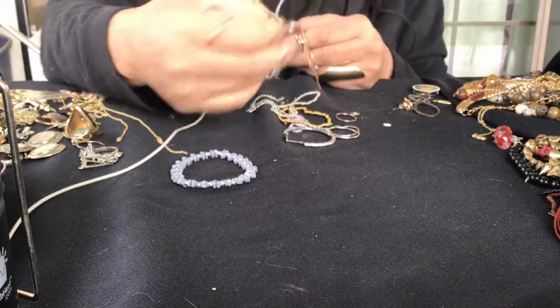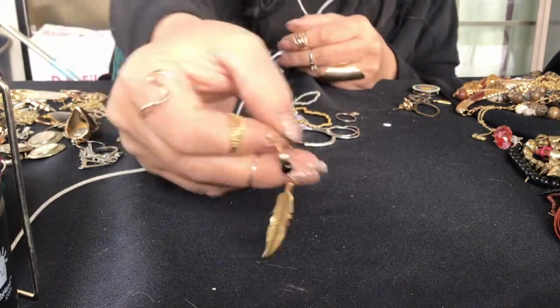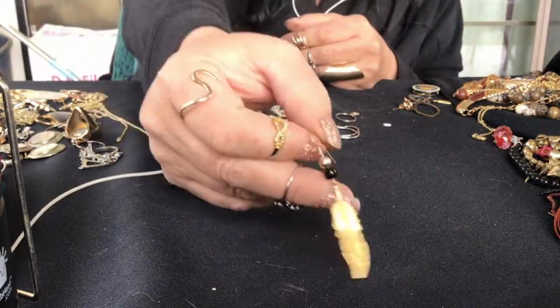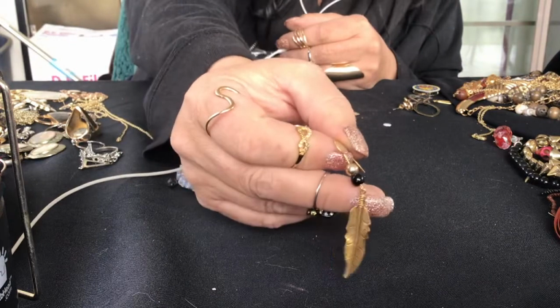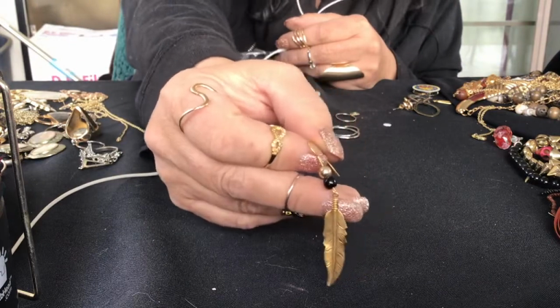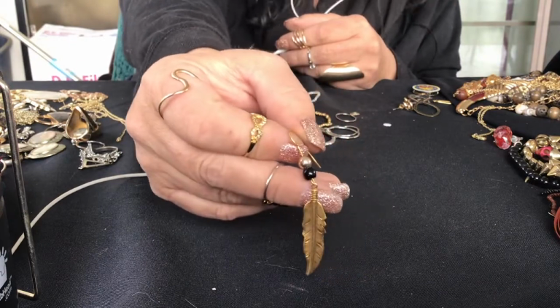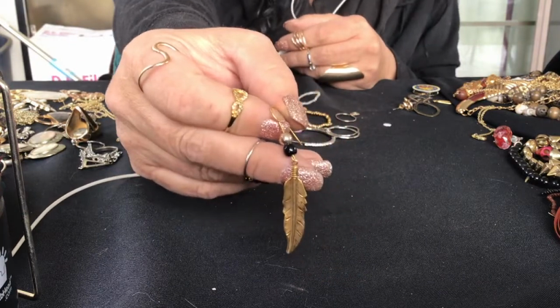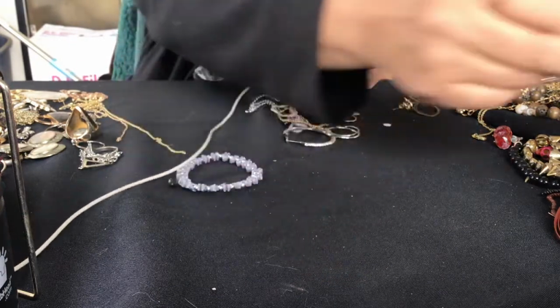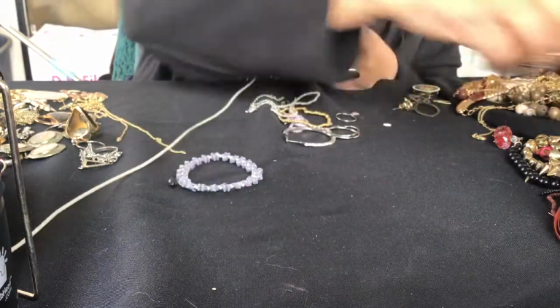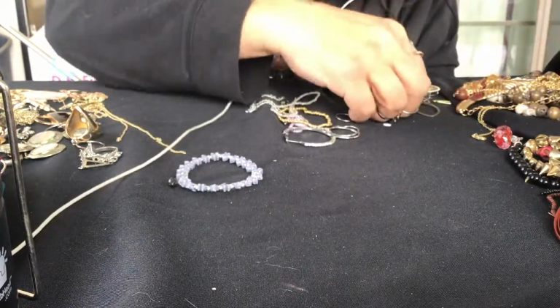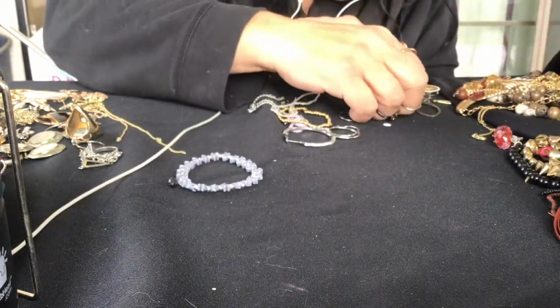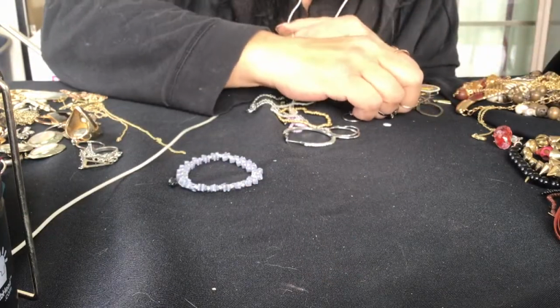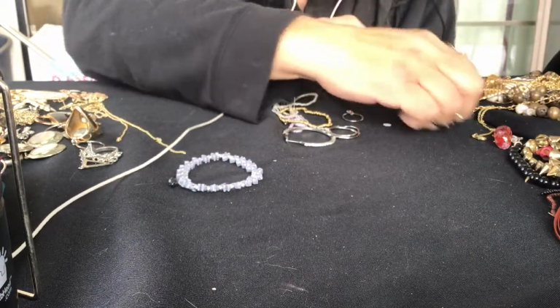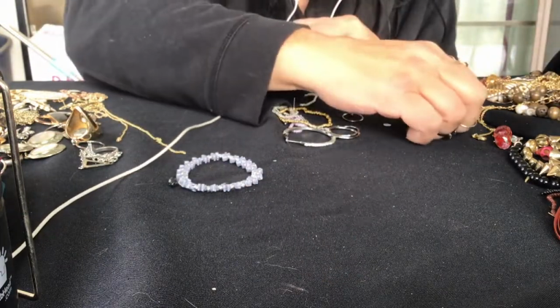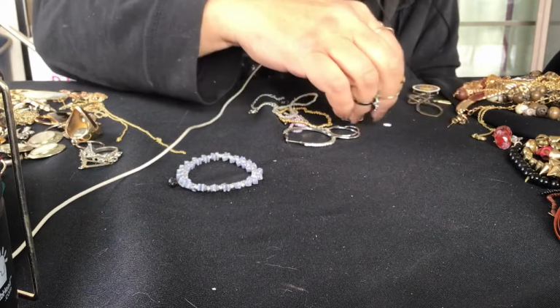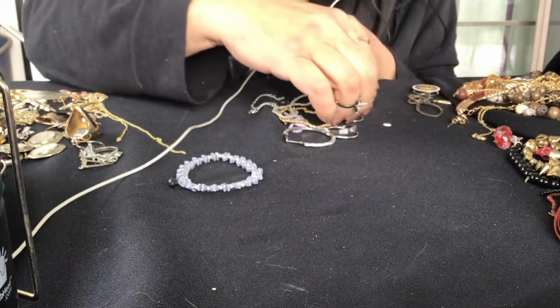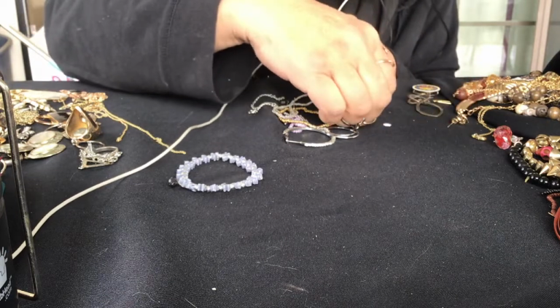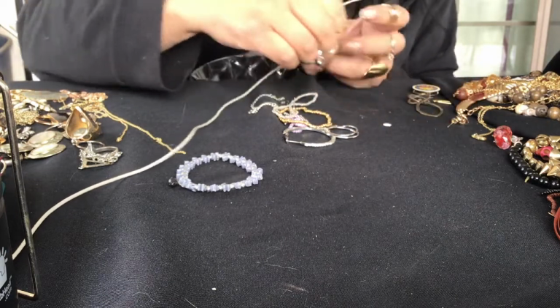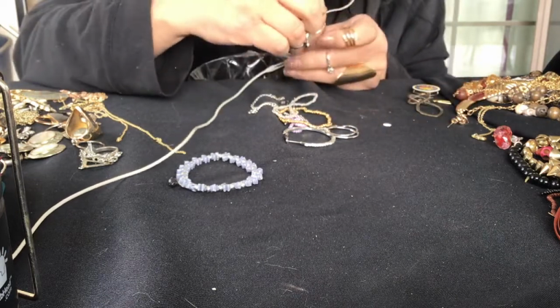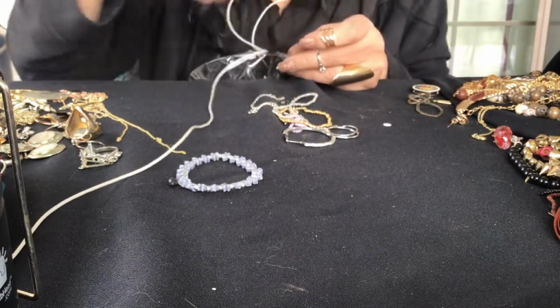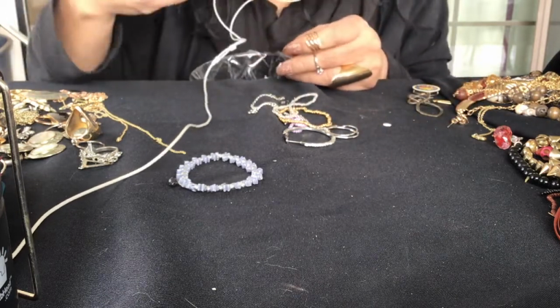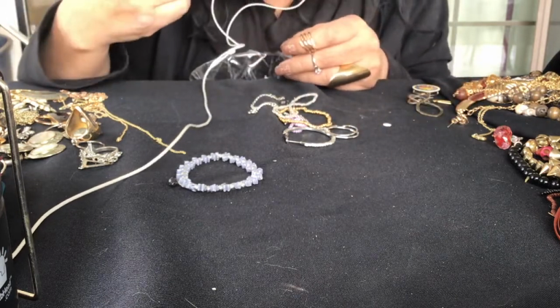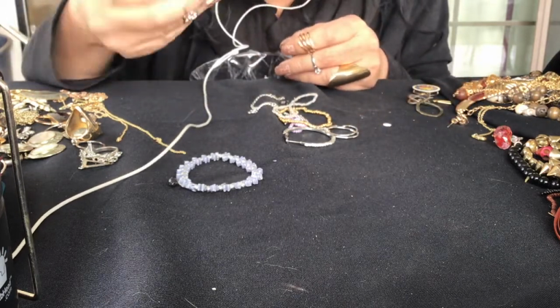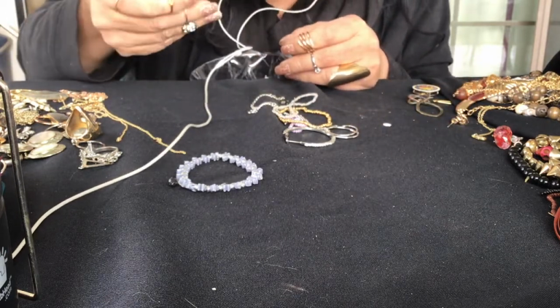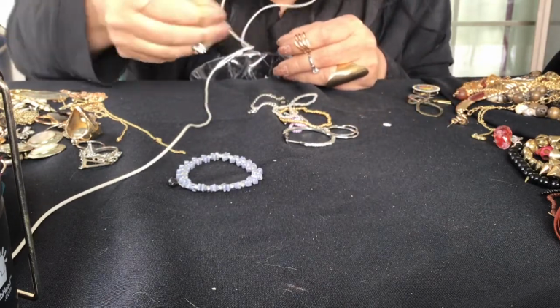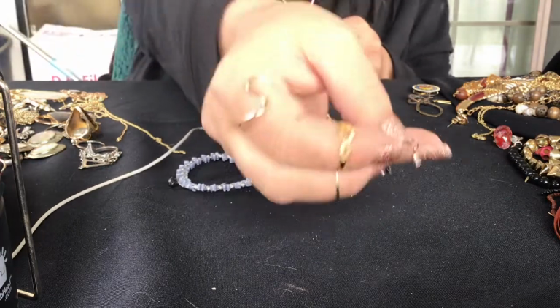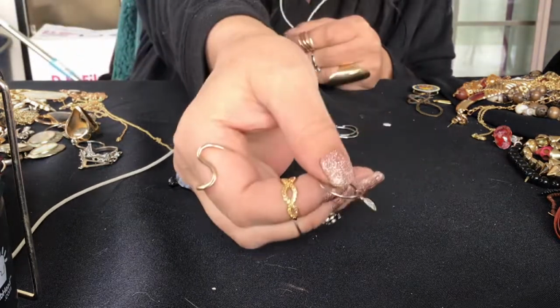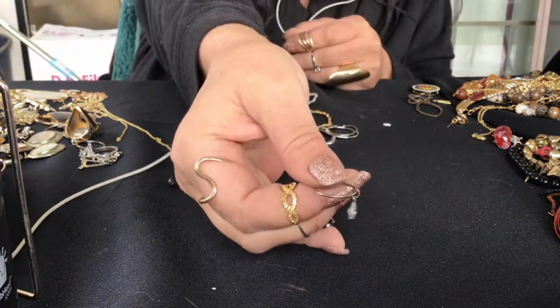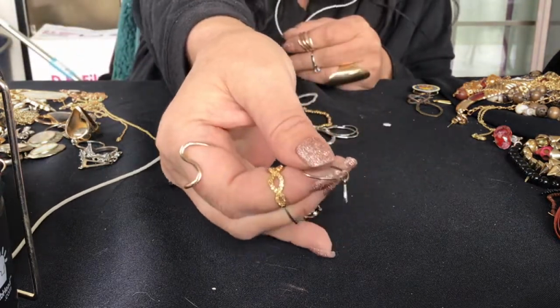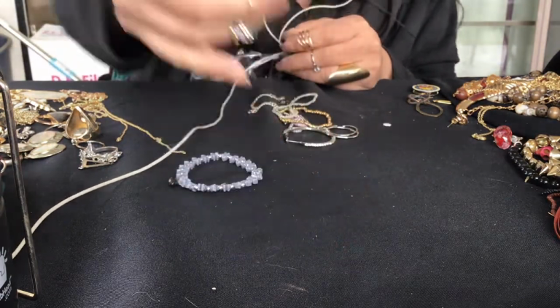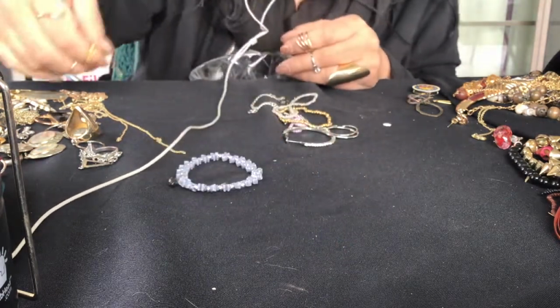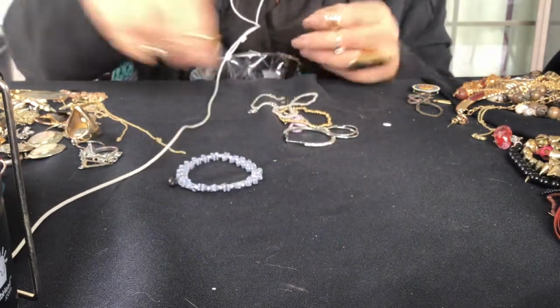Here's a pretty feather earring, I like that one. Just the same swan - don't add another swan. Here's another ring with the dangle, like the other ones I was wearing earlier.